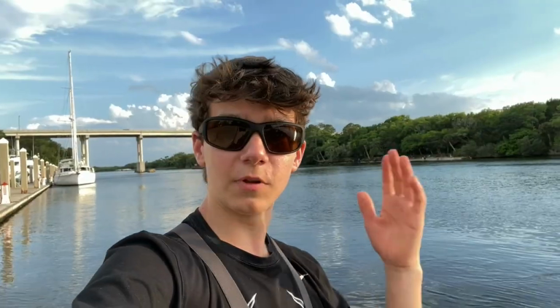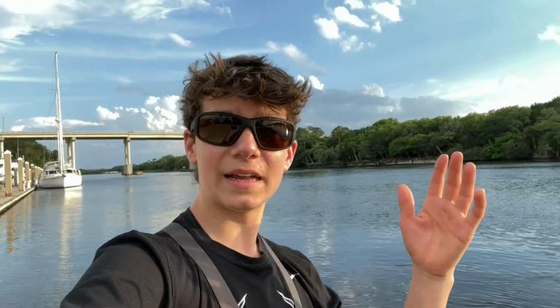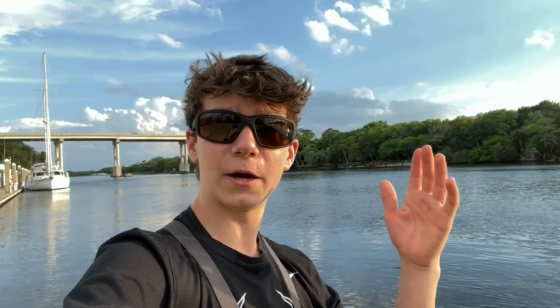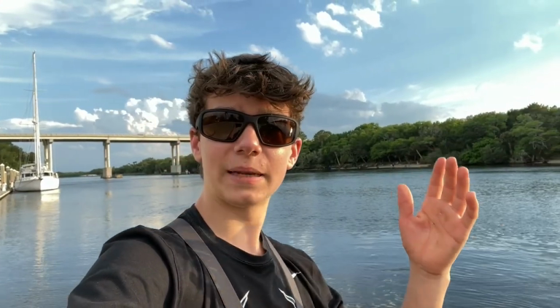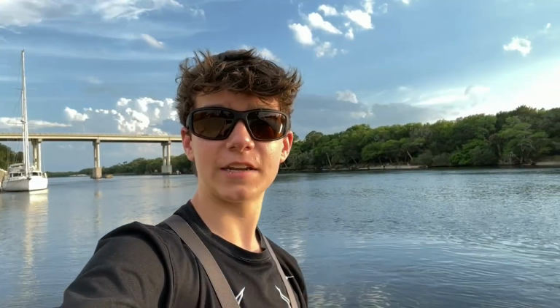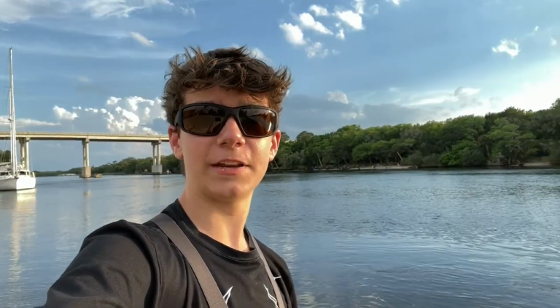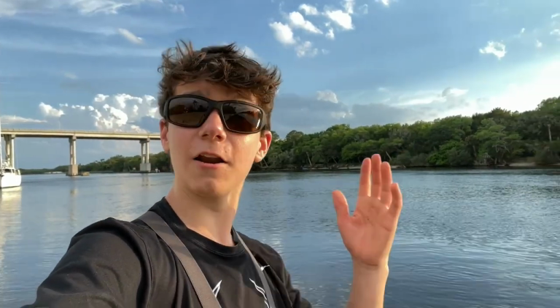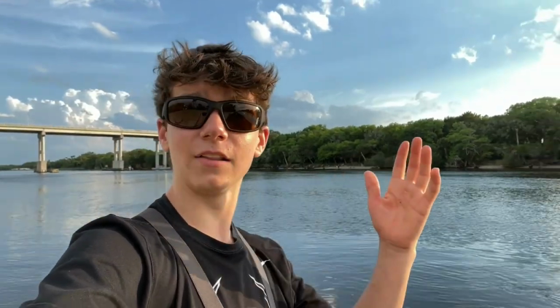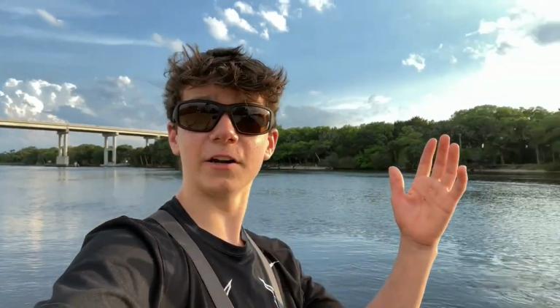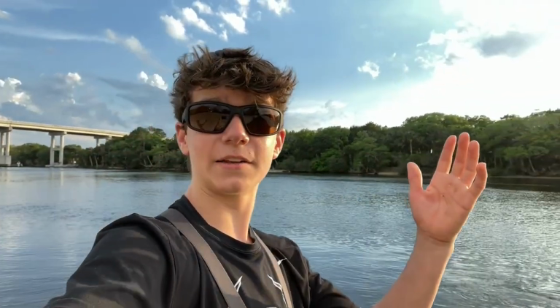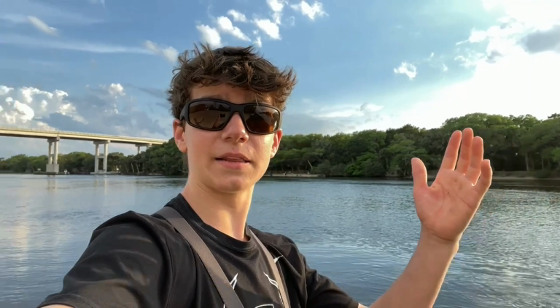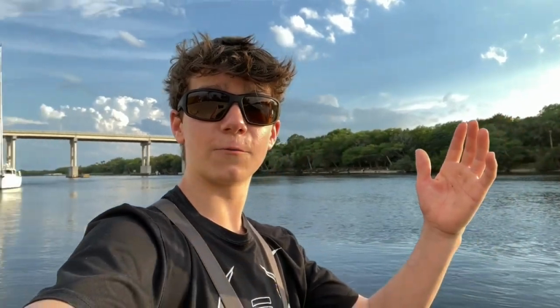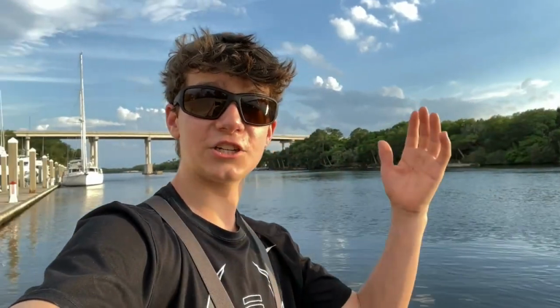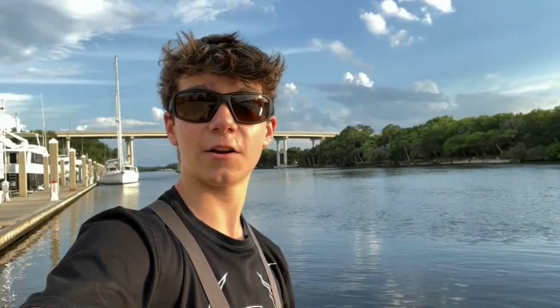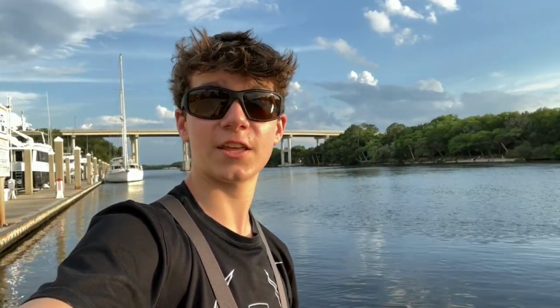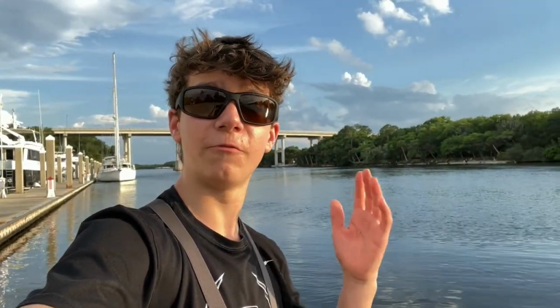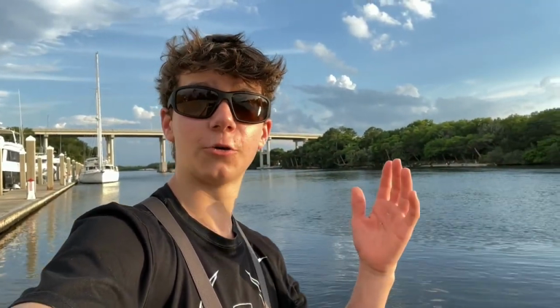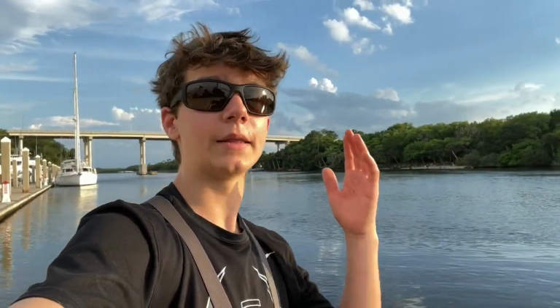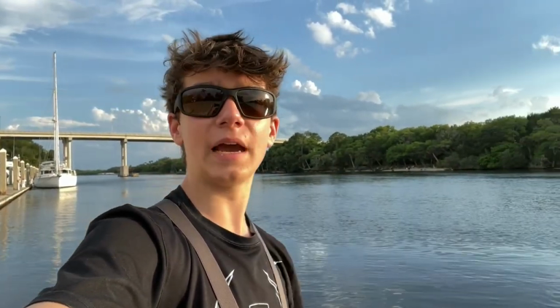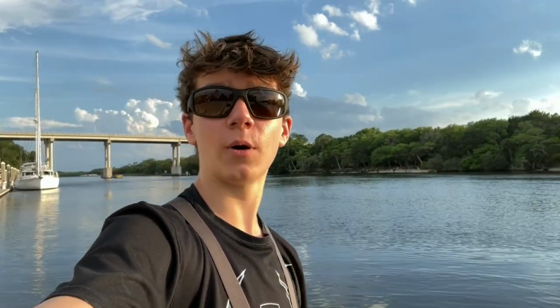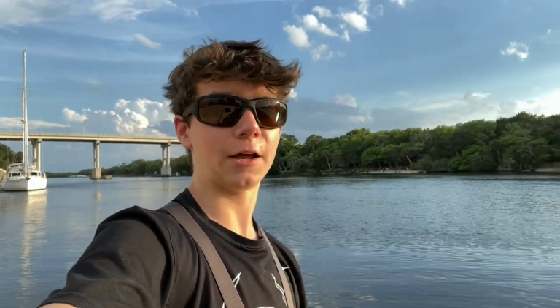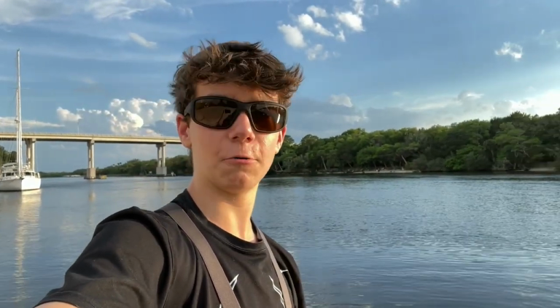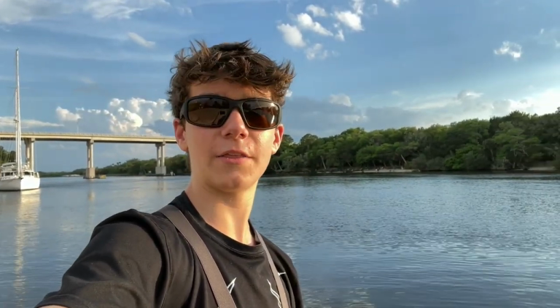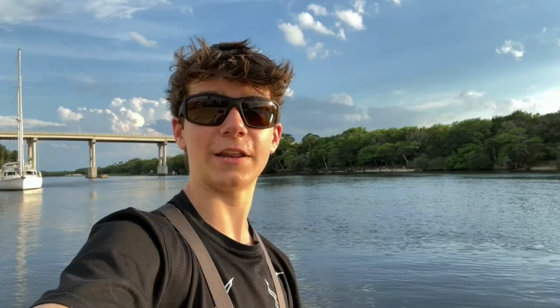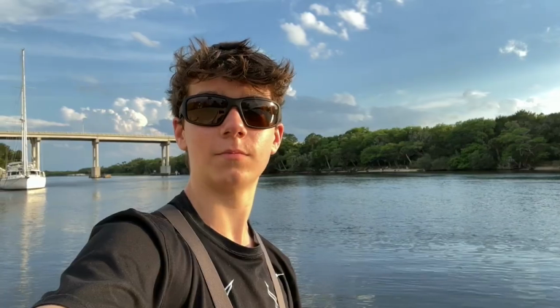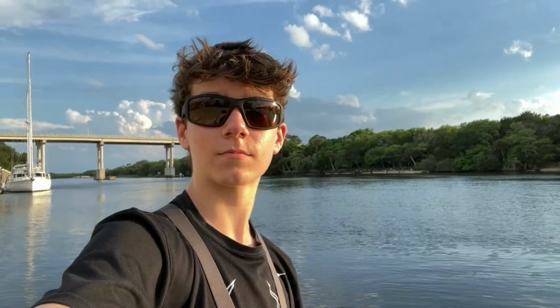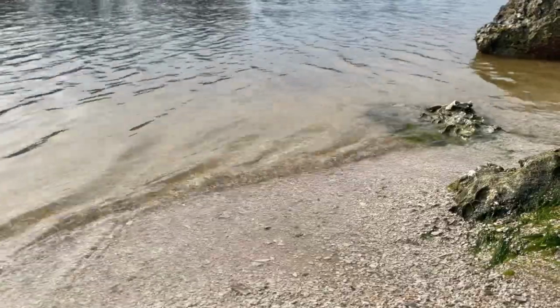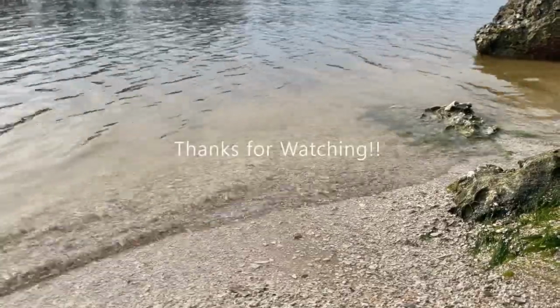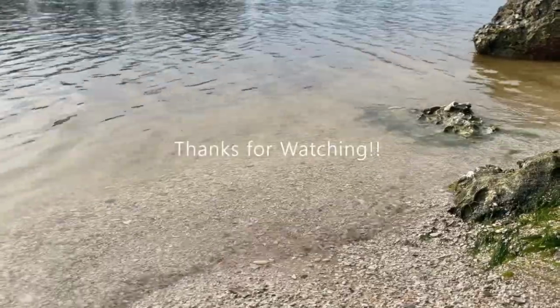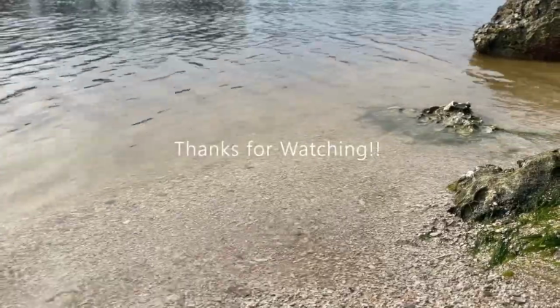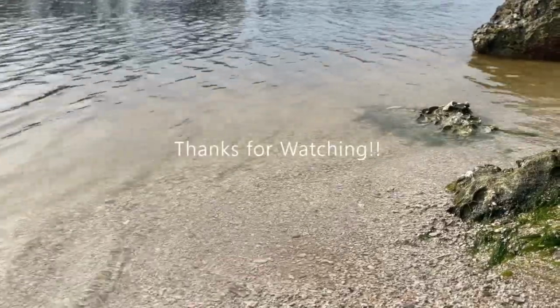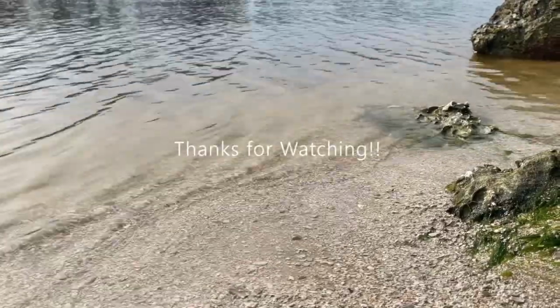Well, that just about wraps it up for today's video. I had a lot of fun coming out to this nice little river and catching a ton of fish on the Mule Fishing lures. I hope you guys enjoyed, and I will see you all in the next video.